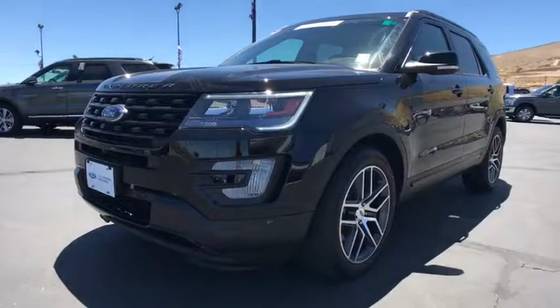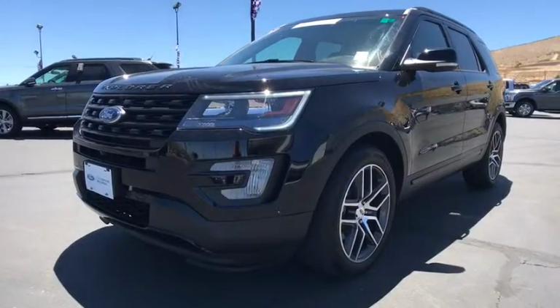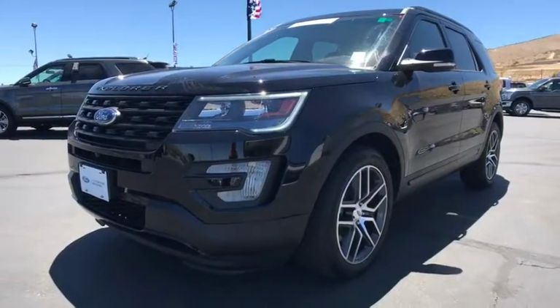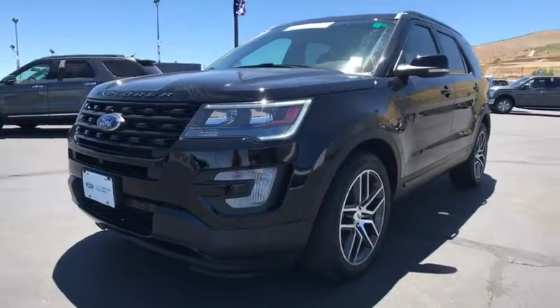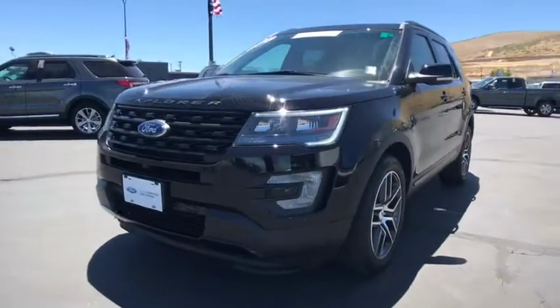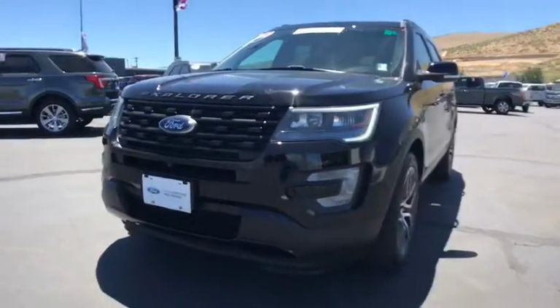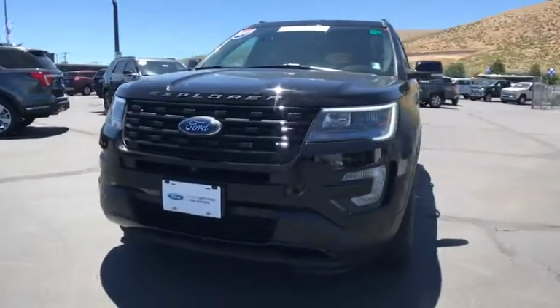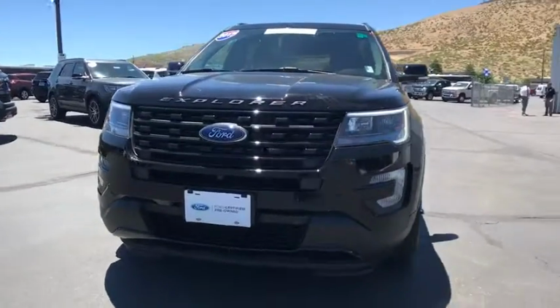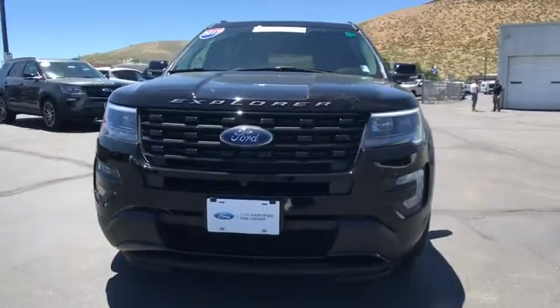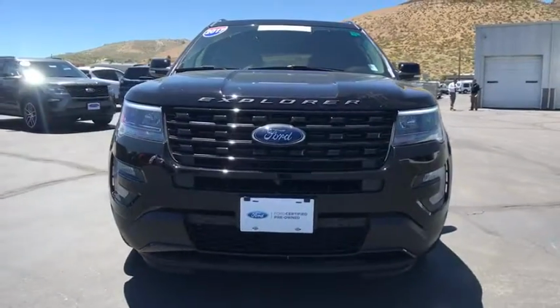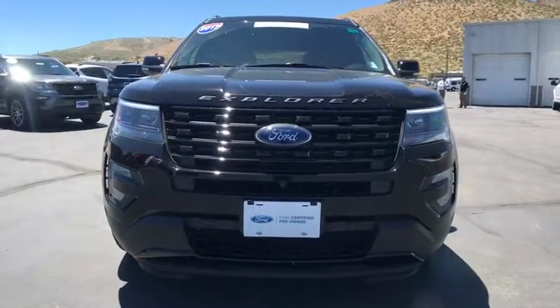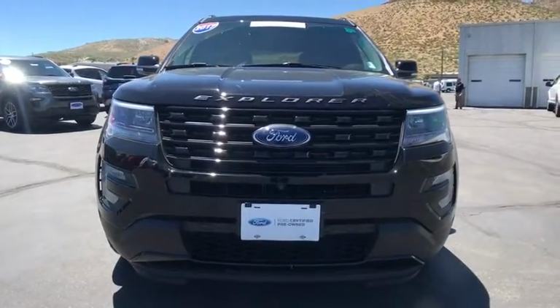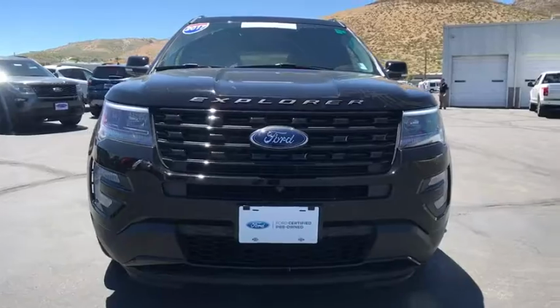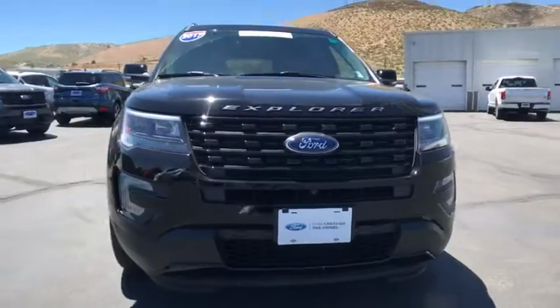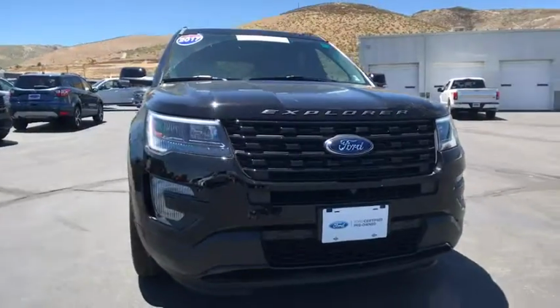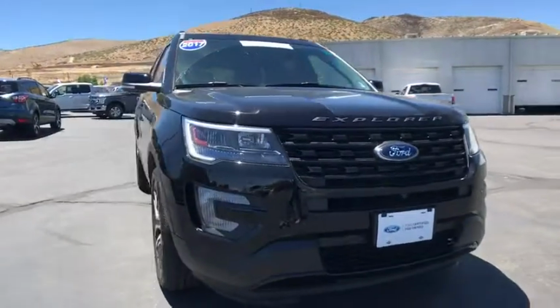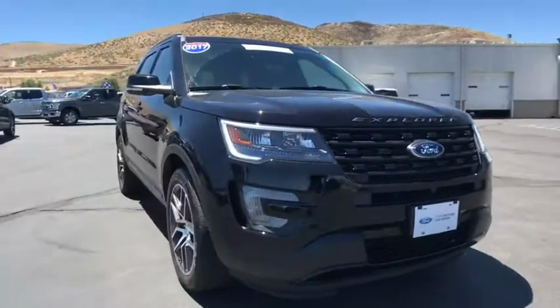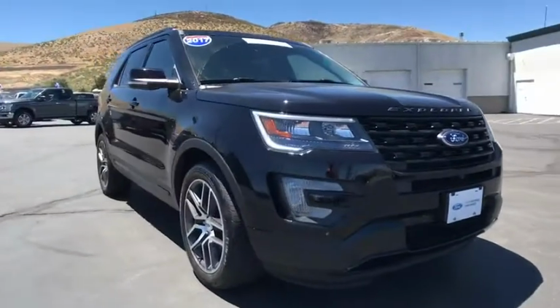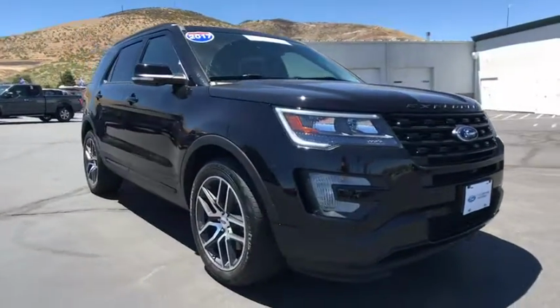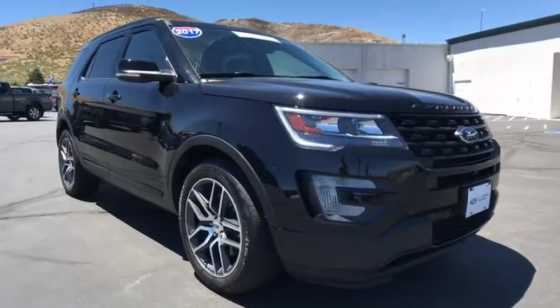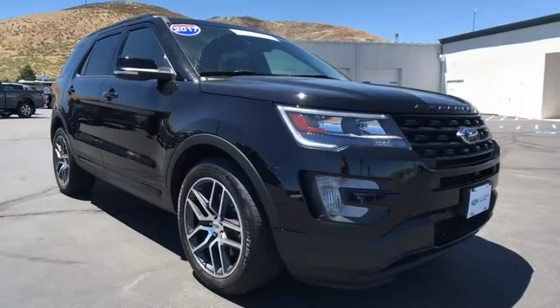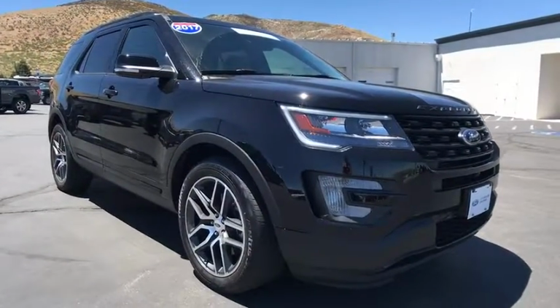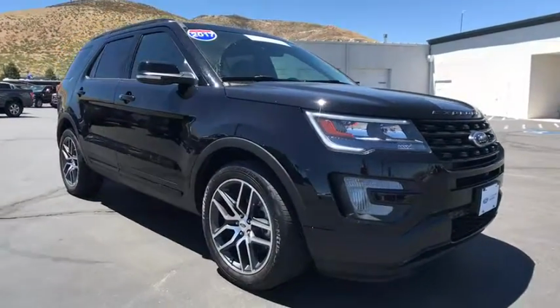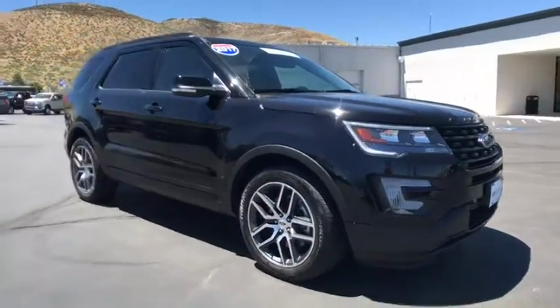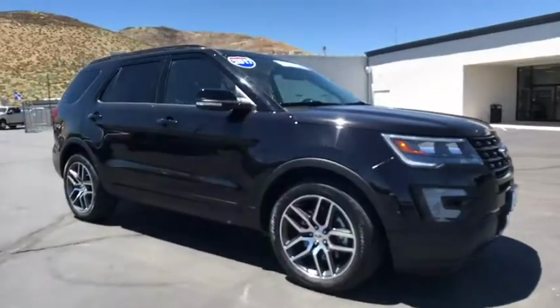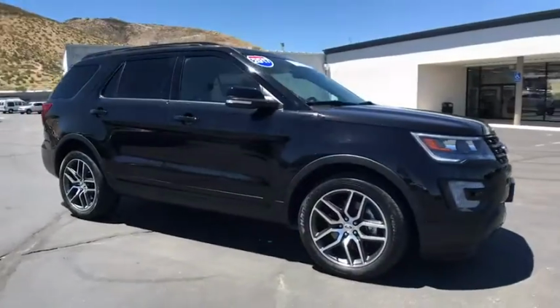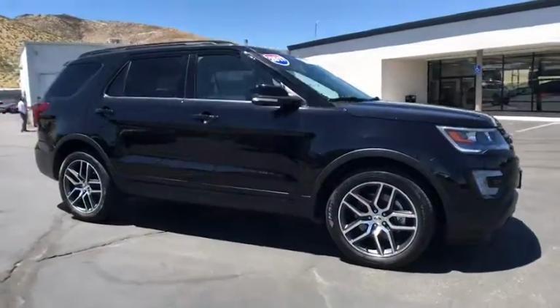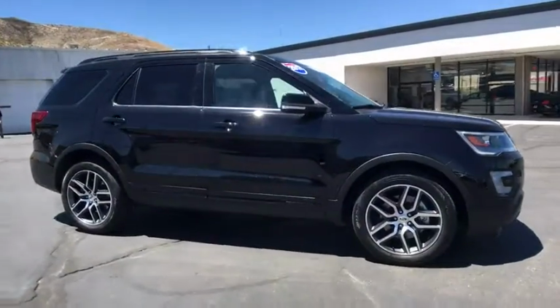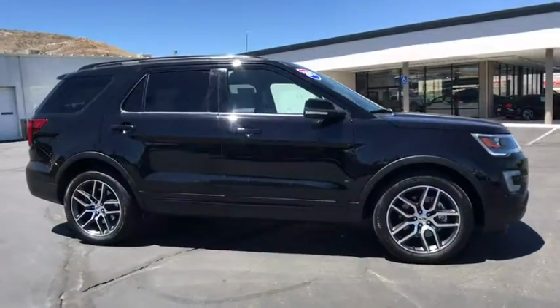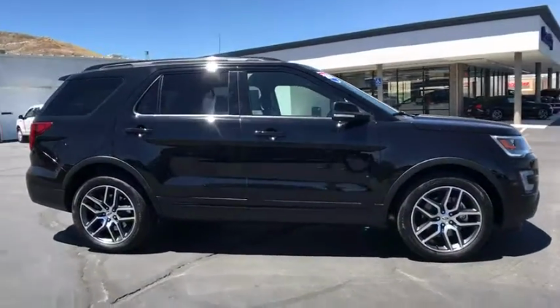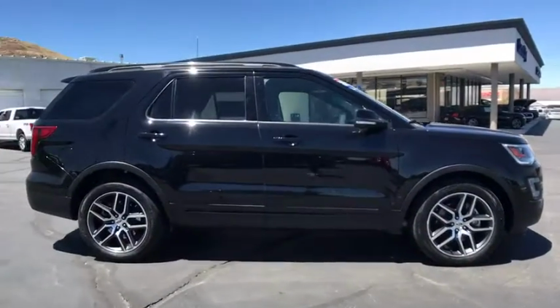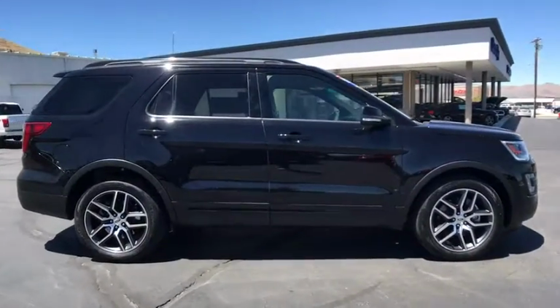The 2017 Ford Explorer. You've got a lot of capabilities to call on in a Ford Explorer. Don't underestimate your choices. This vehicle has less than 15,000 miles. Here are some of this vehicle's great options.